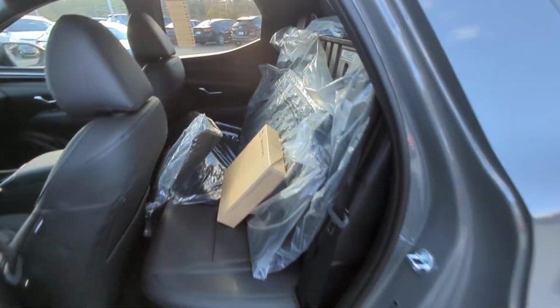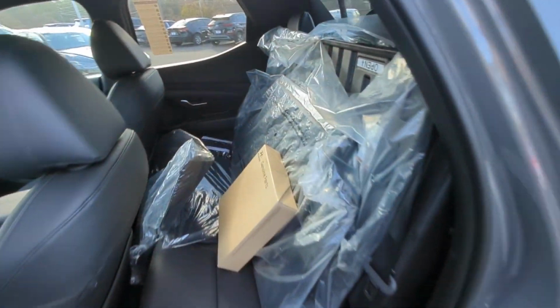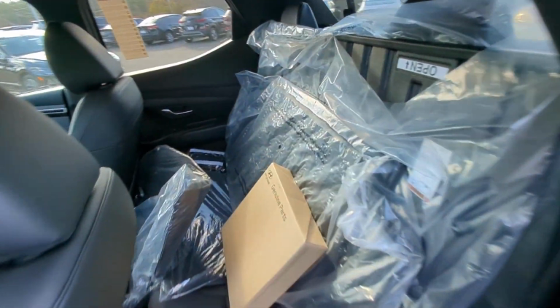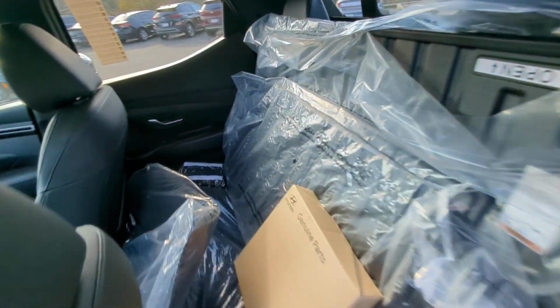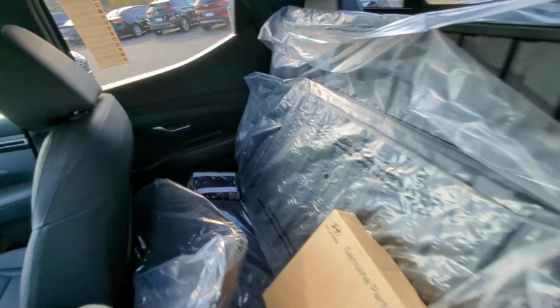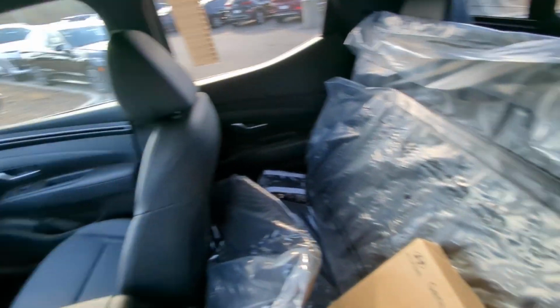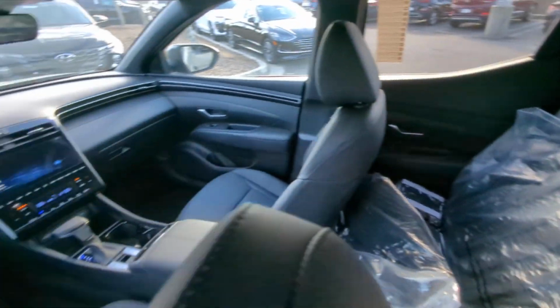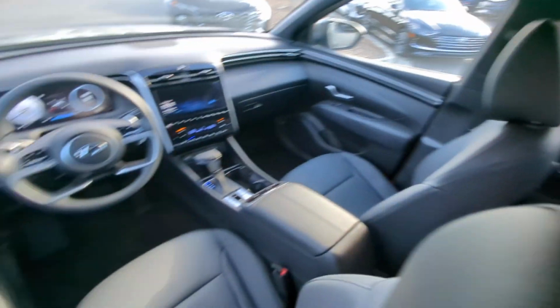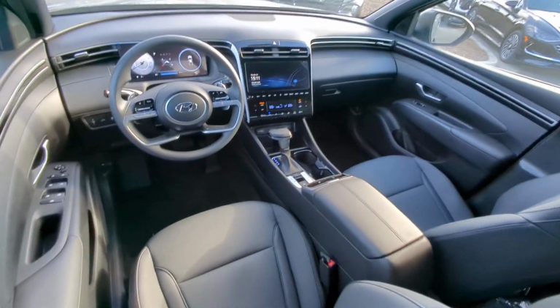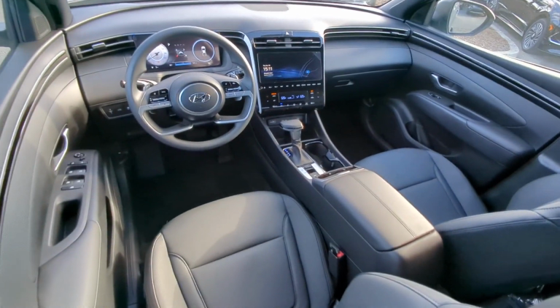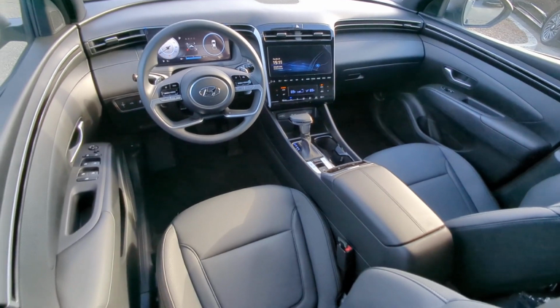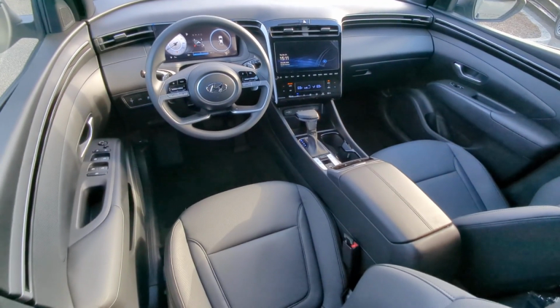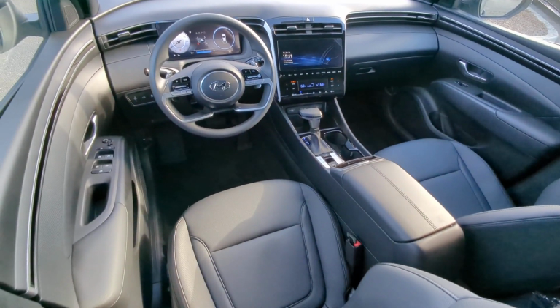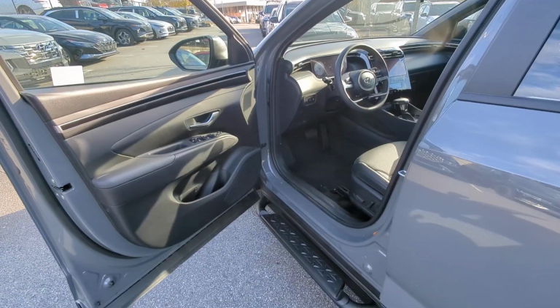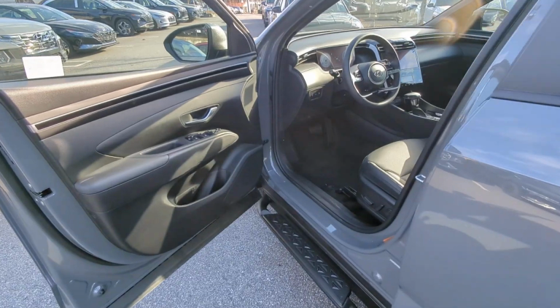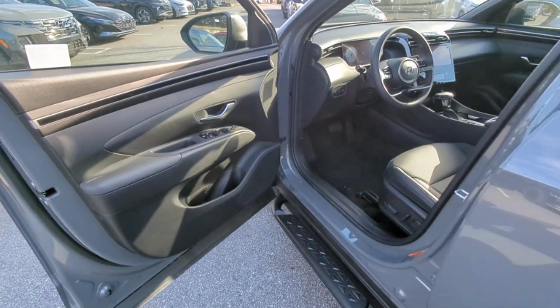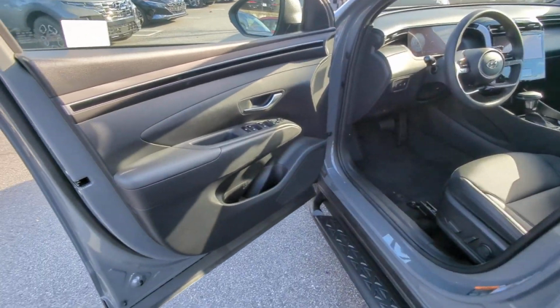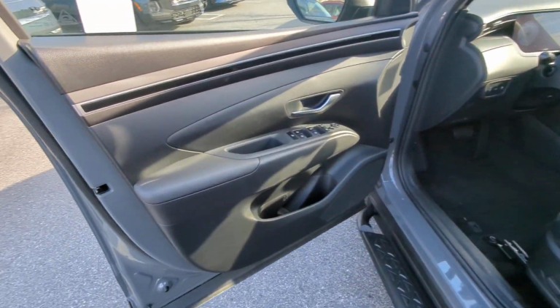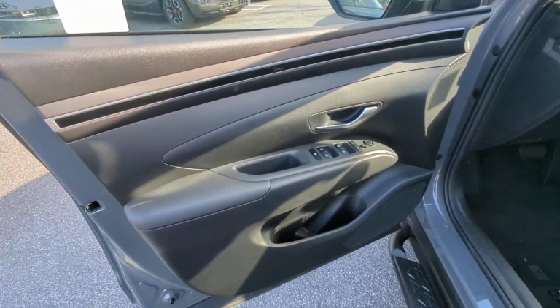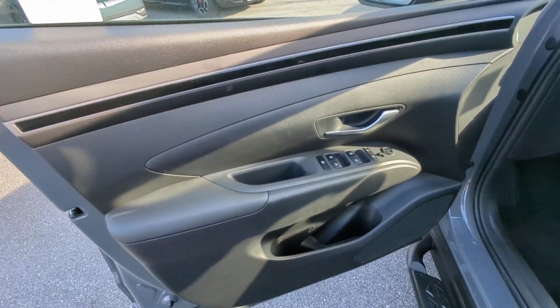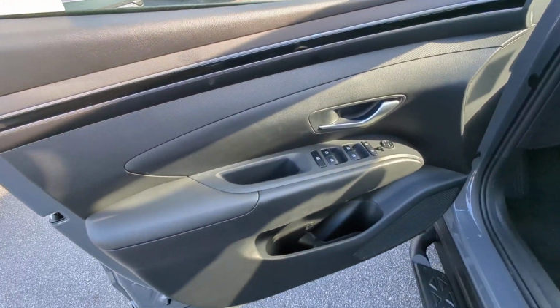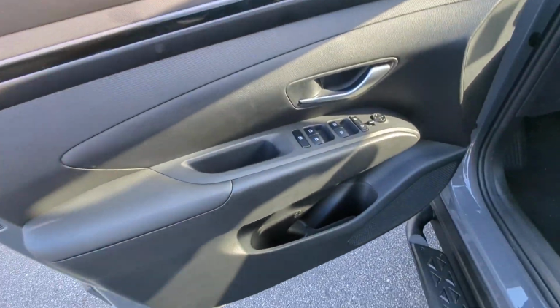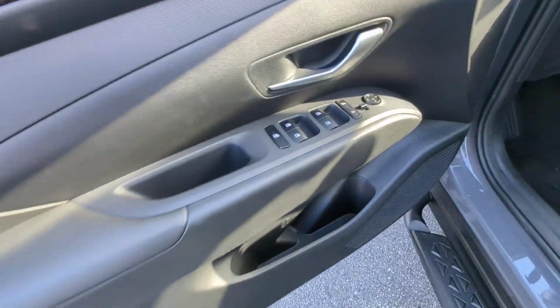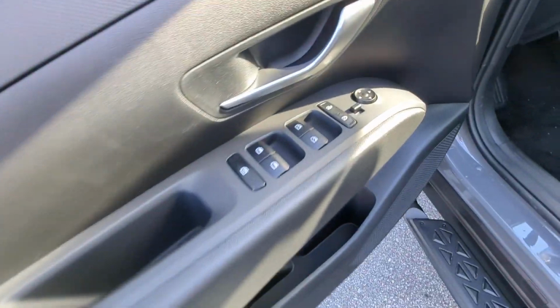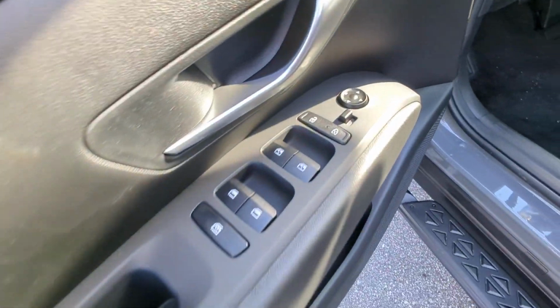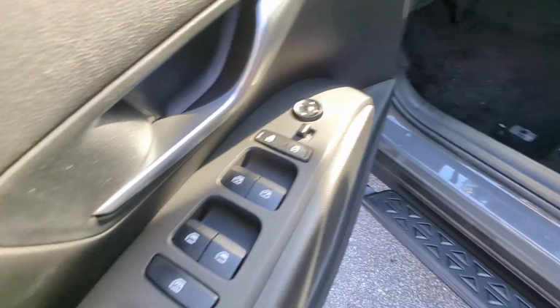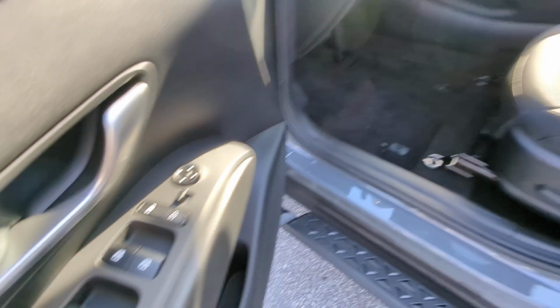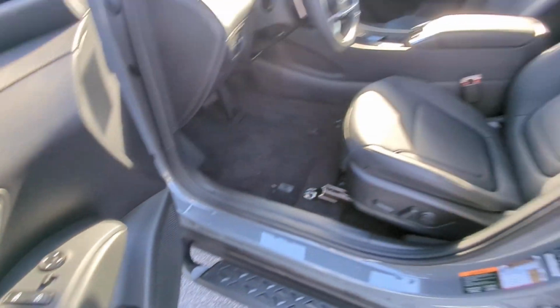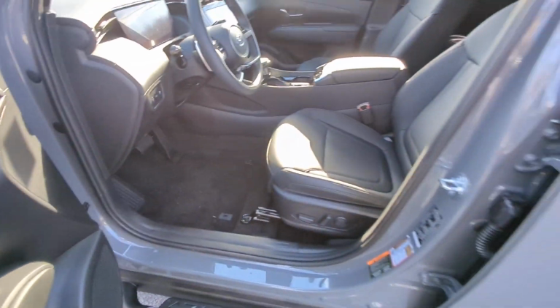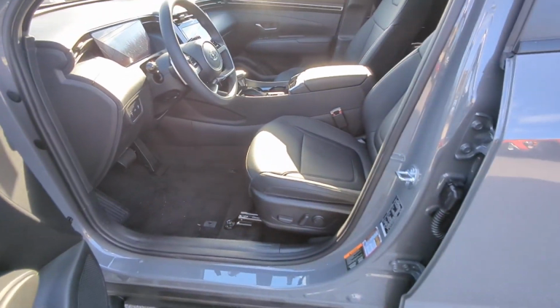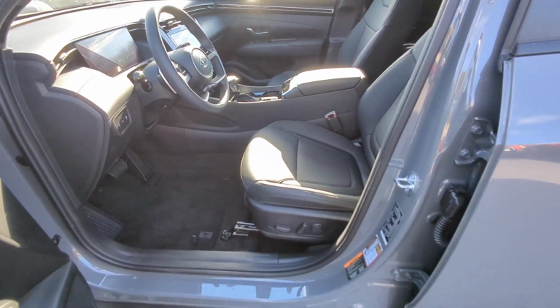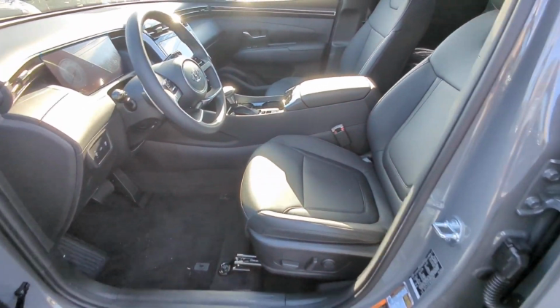Don't skimp on comfort to get the utility you need. Get the best of both worlds in this impressive Santa Cruz. Our team will give you an outstanding test drive experience. Stop in today.